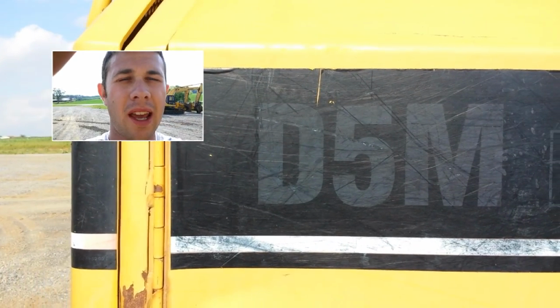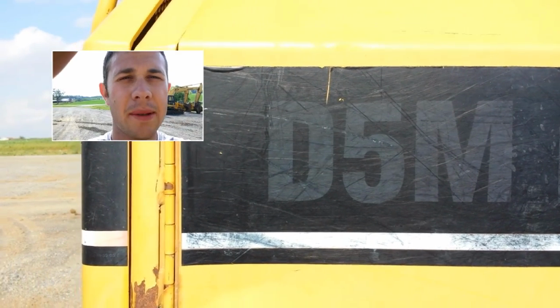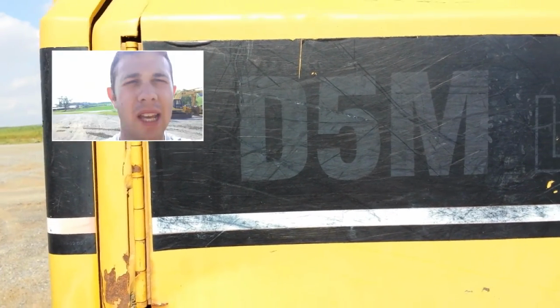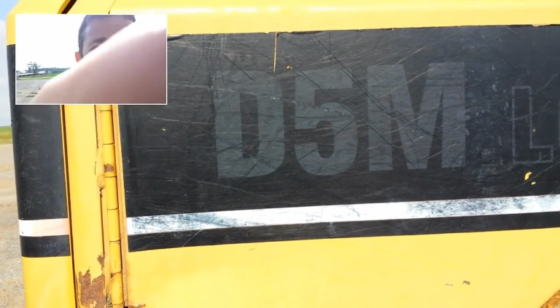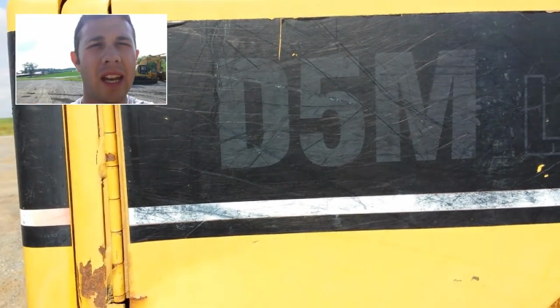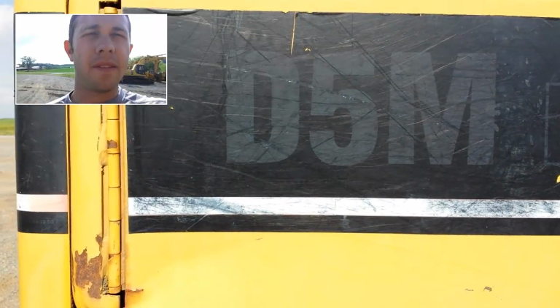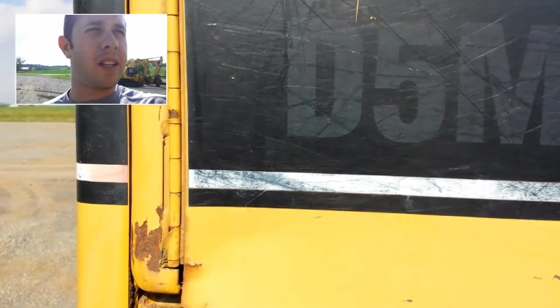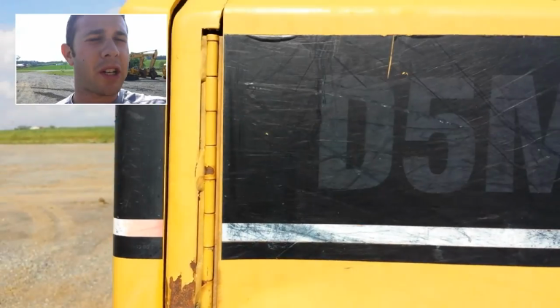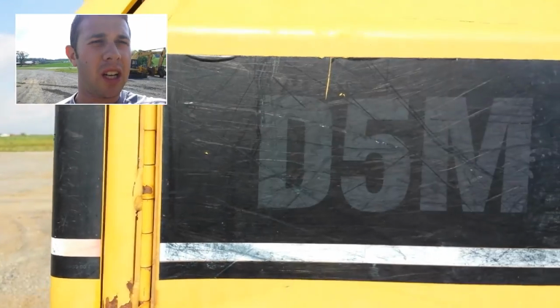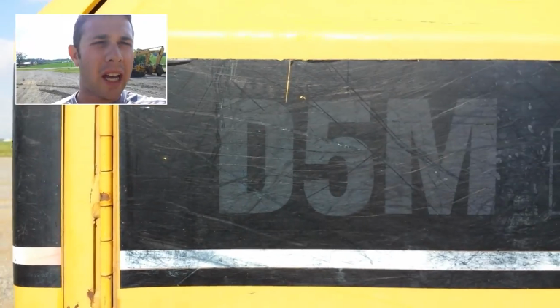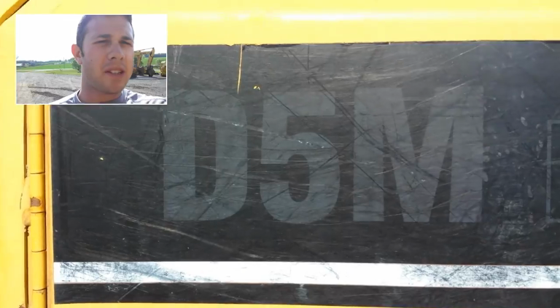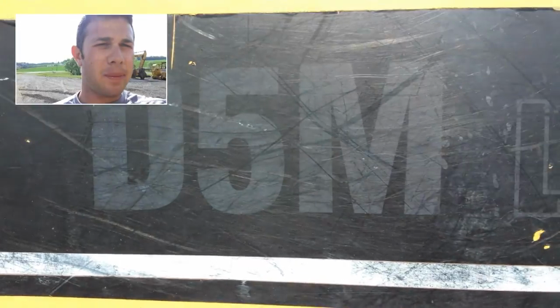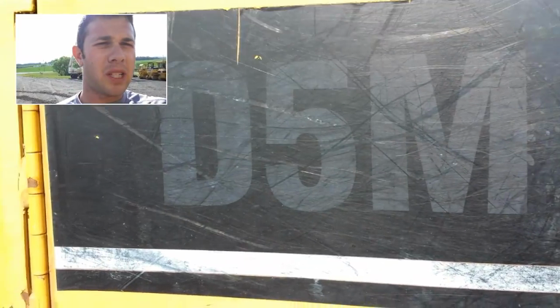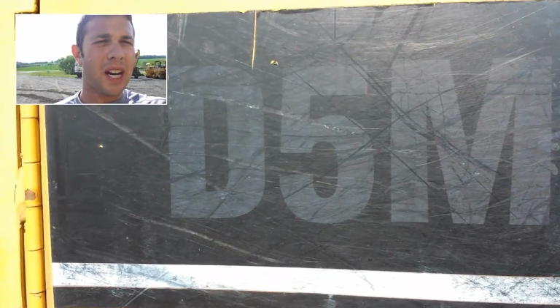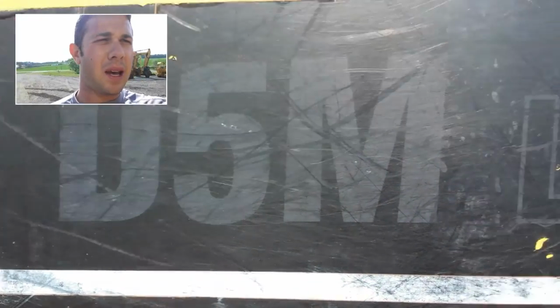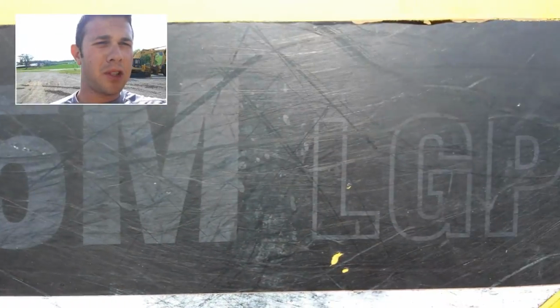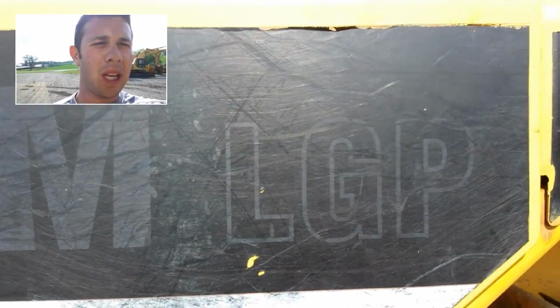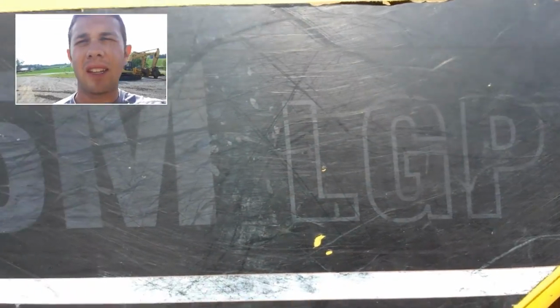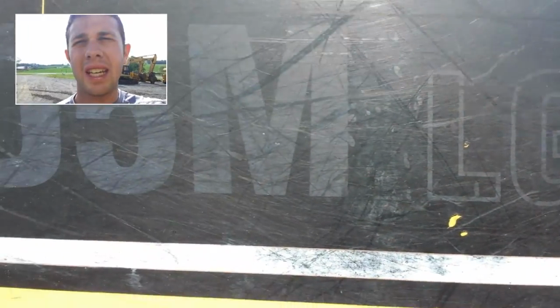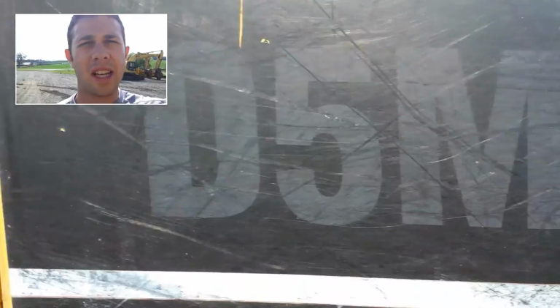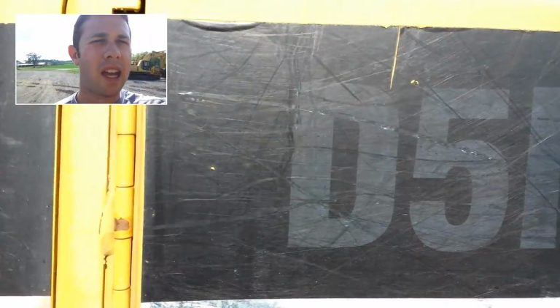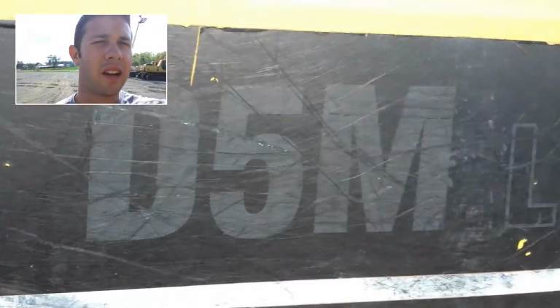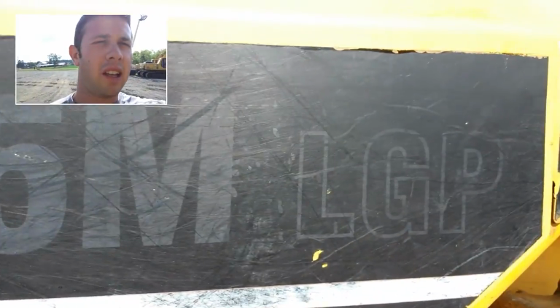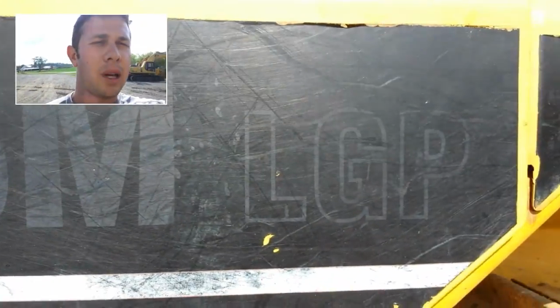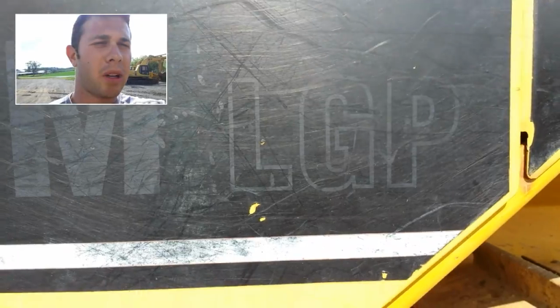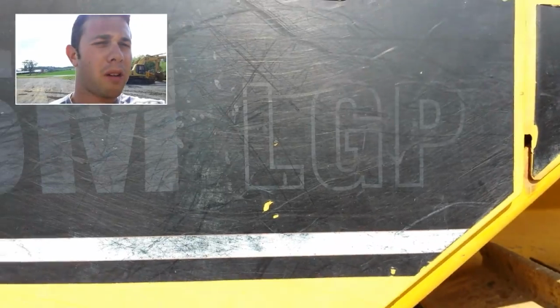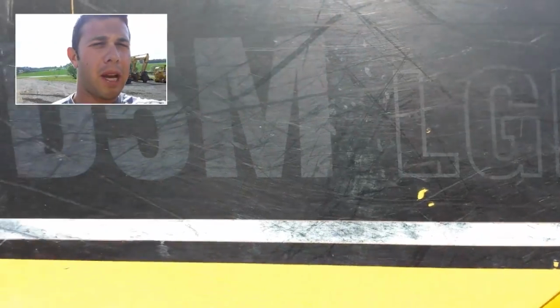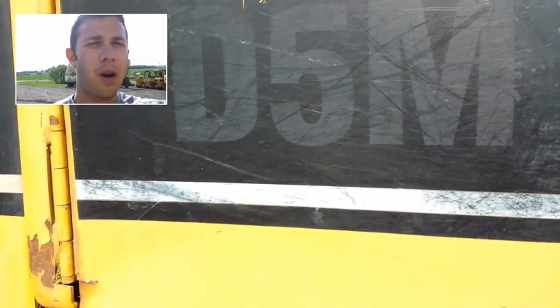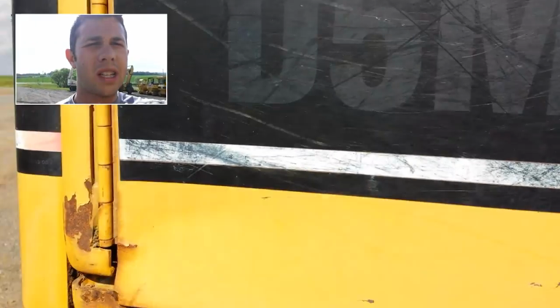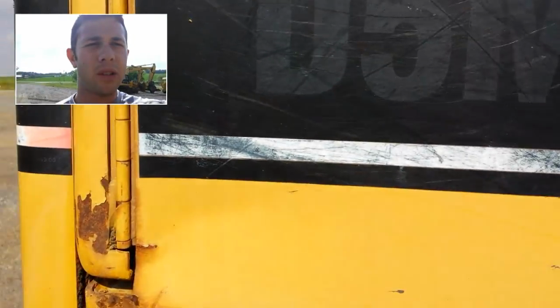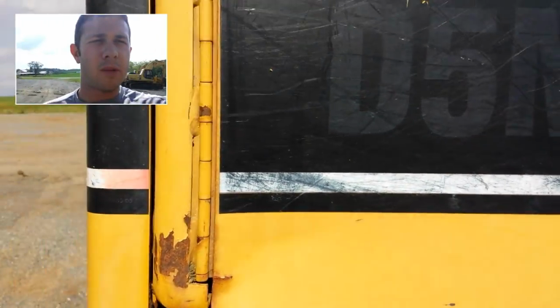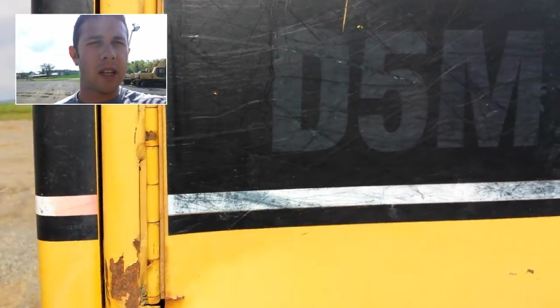Hey guys, my name is Seth Fenby and this is an inspection. What I have here is a Caterpillar D5M LGP. The decal is kind of faded here, but we're gonna walk around with the major components and then I will start the machine up.